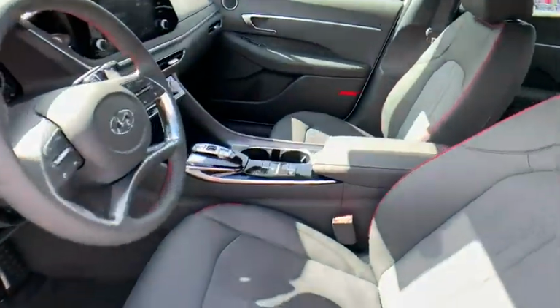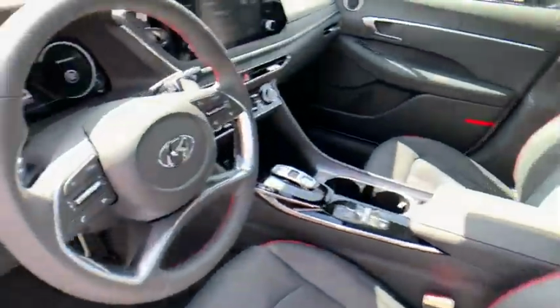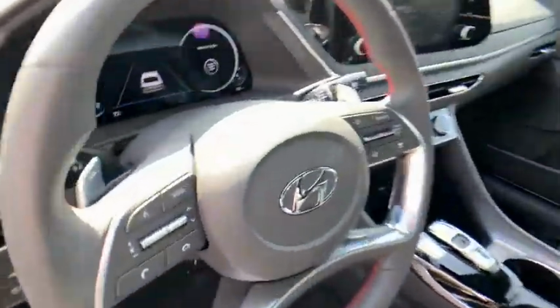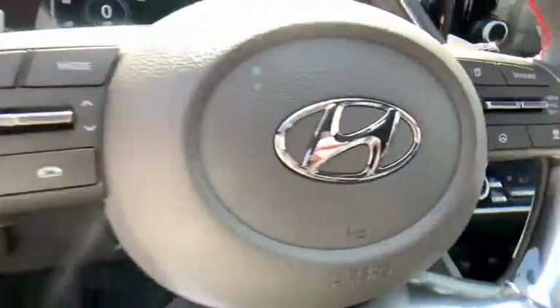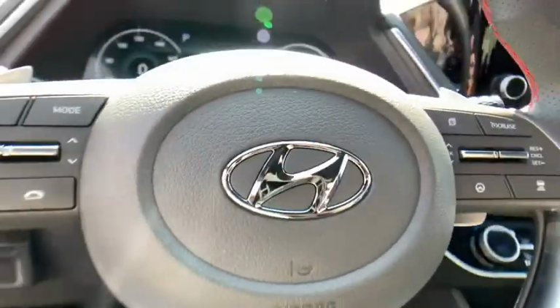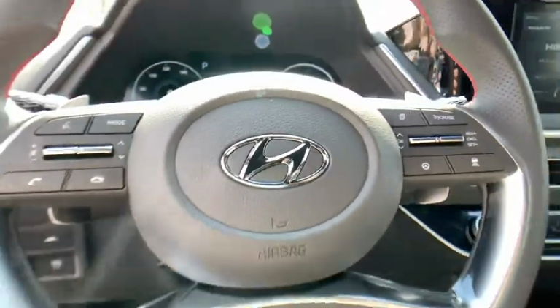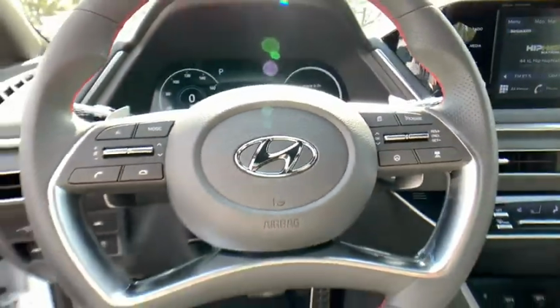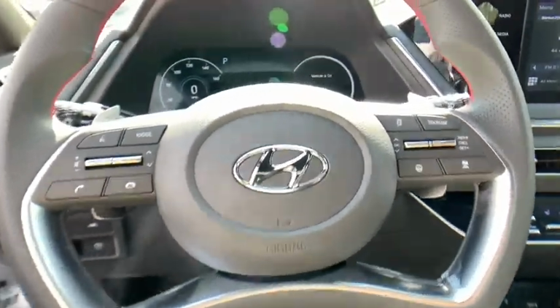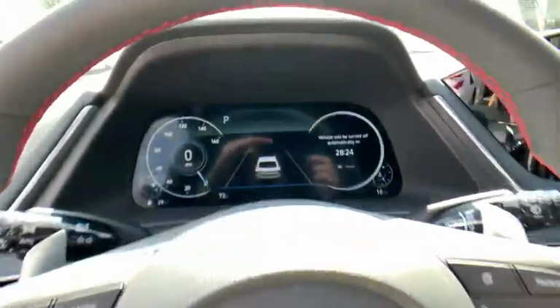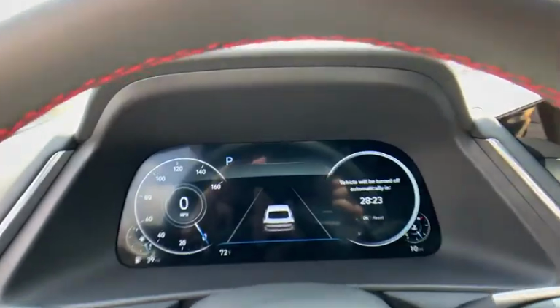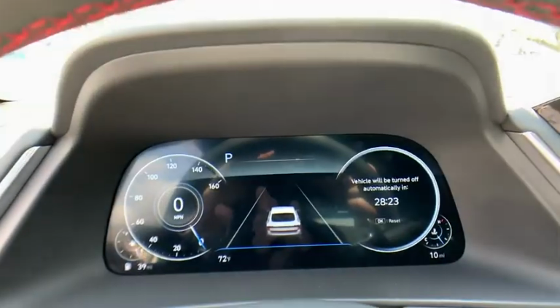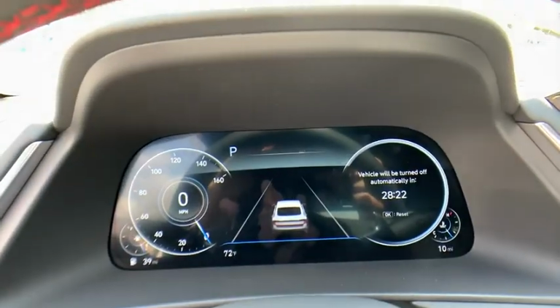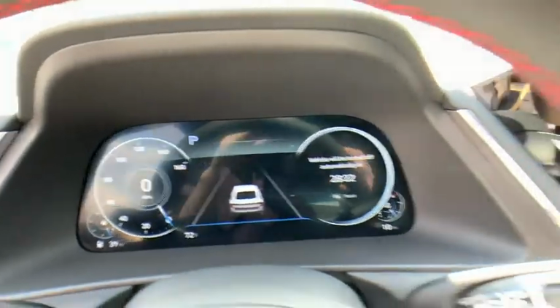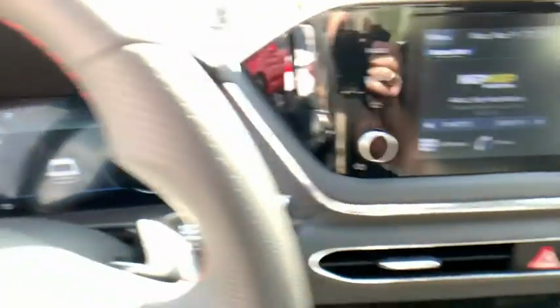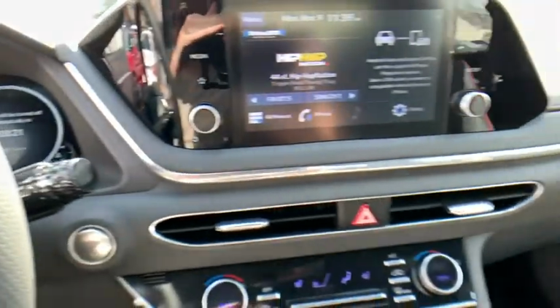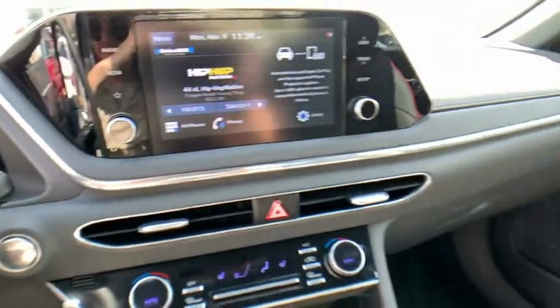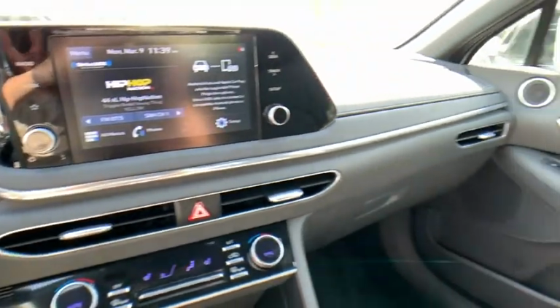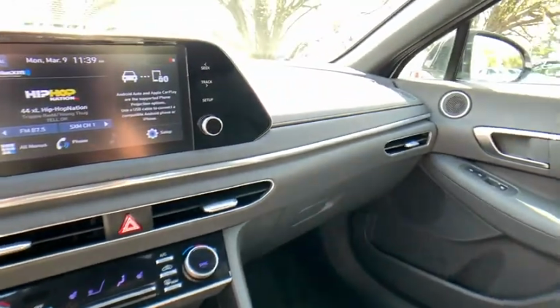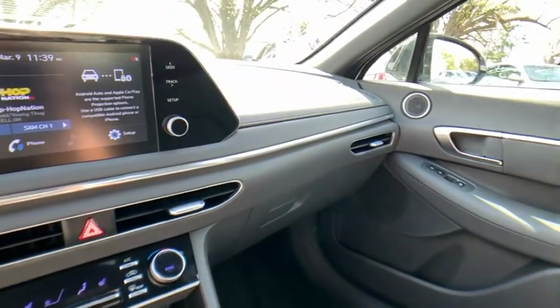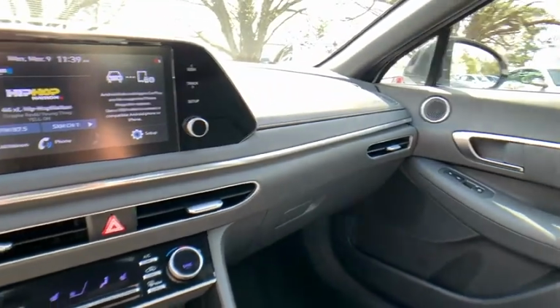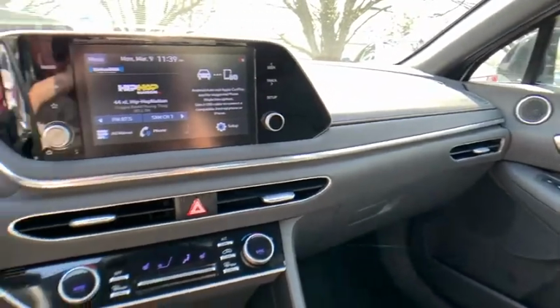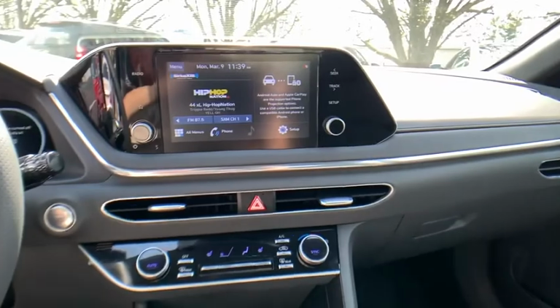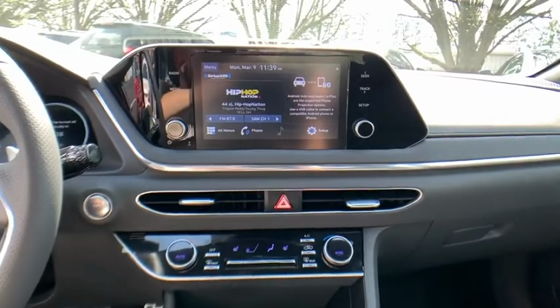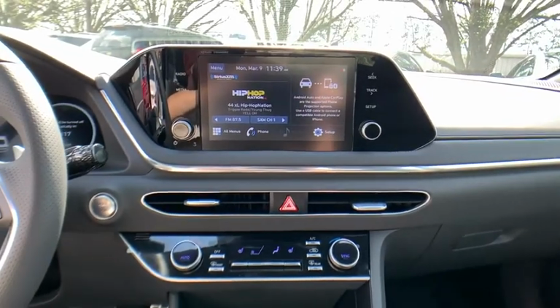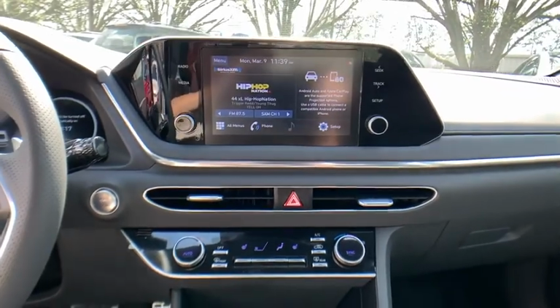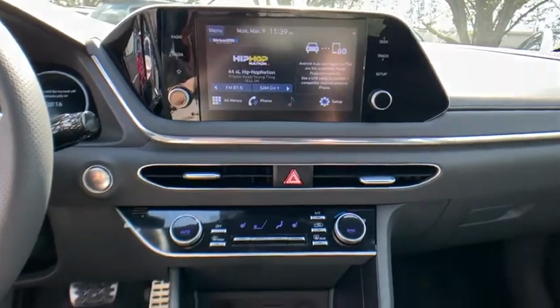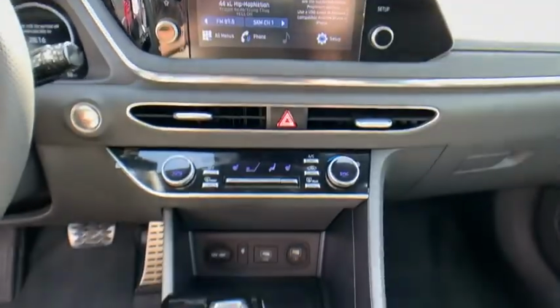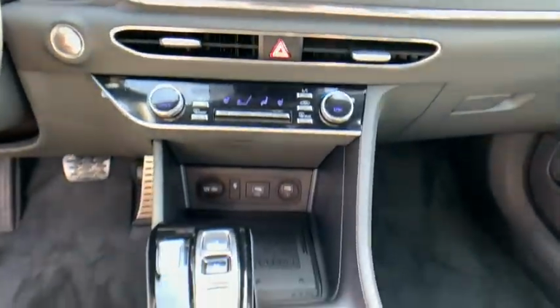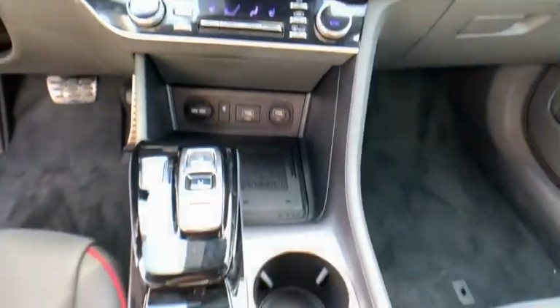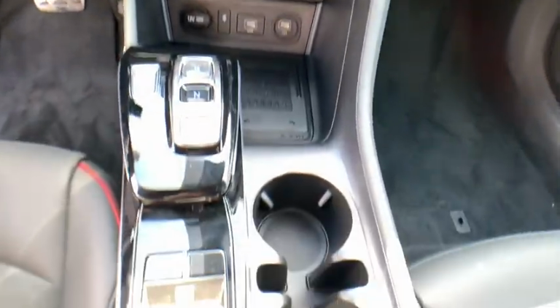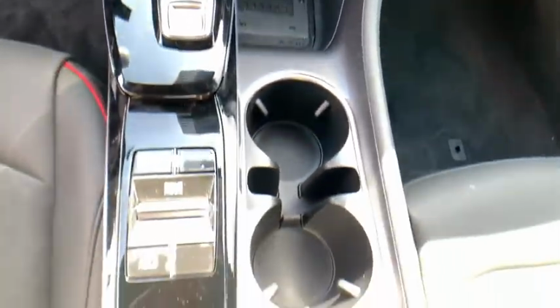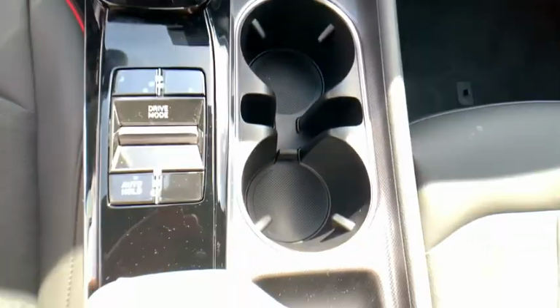Power windows, rear window defroster, security system, remote keyless entry, brake assist, panic alarm, carpeted floor mat, overhead console, tachometer, cargo net, front reading lamps, and tilt steering wheel.